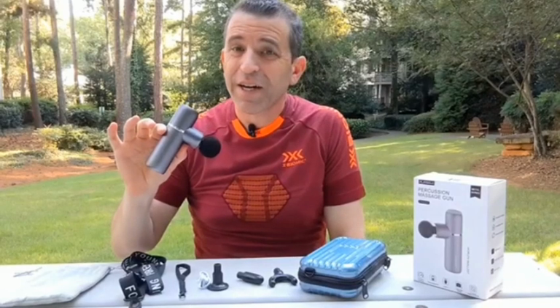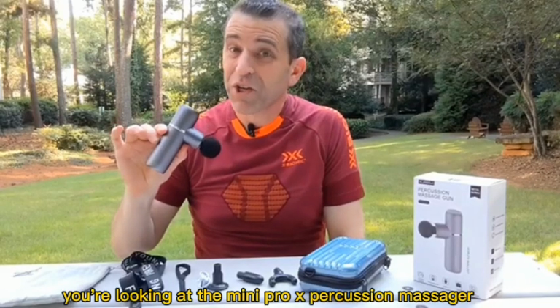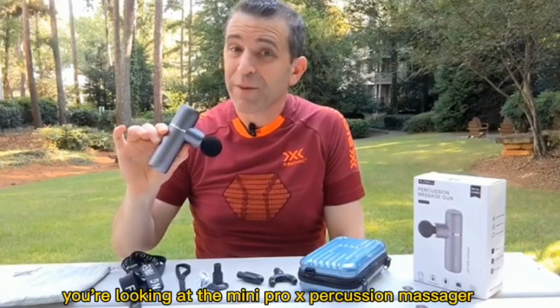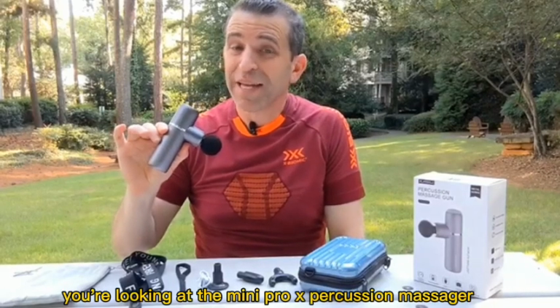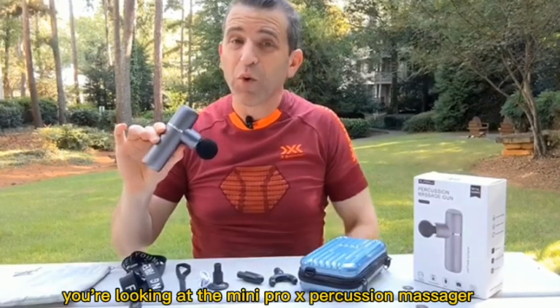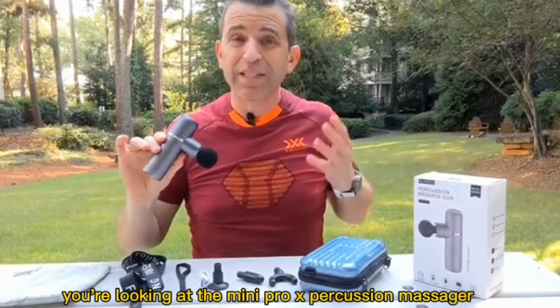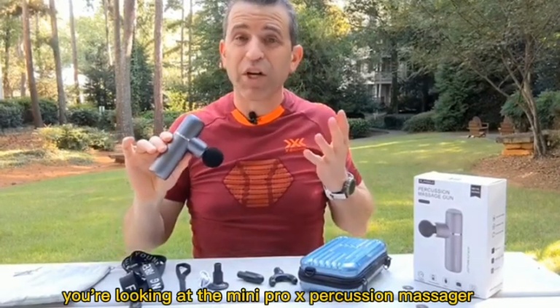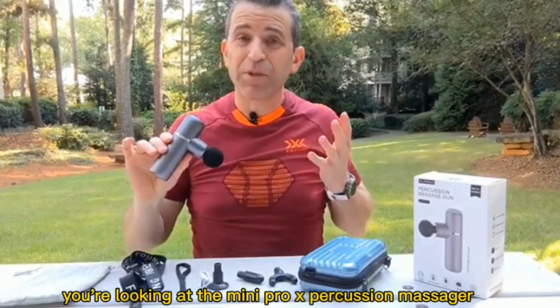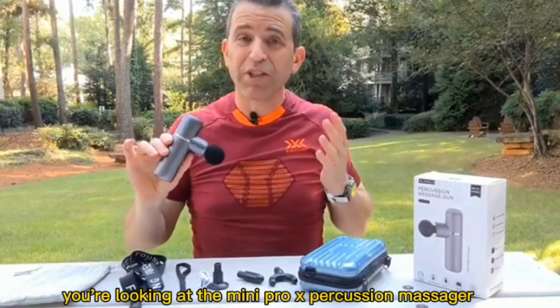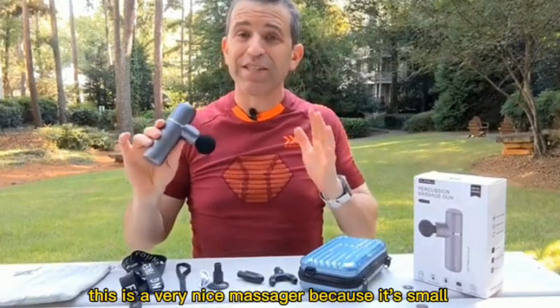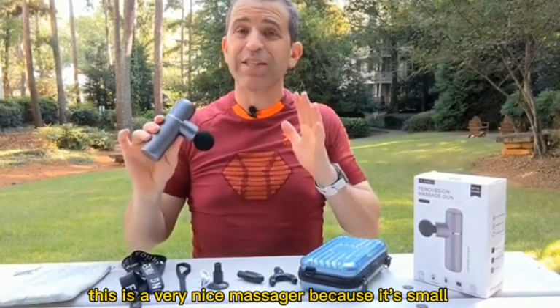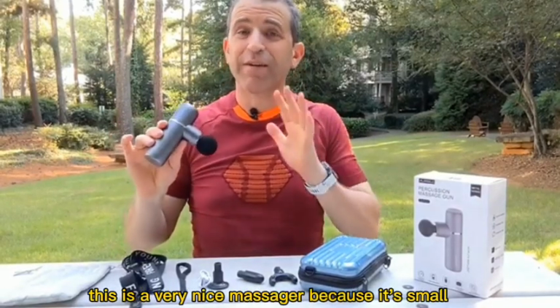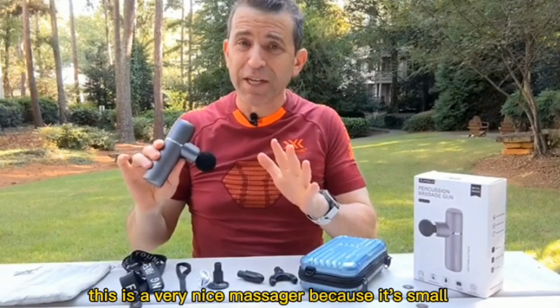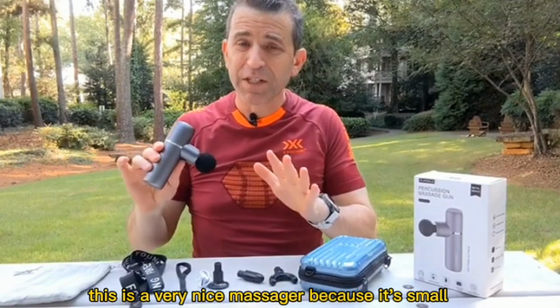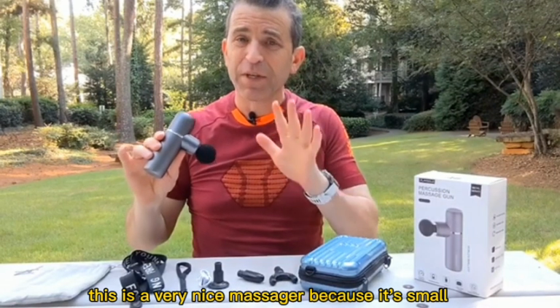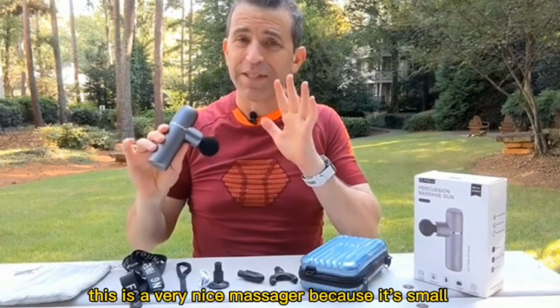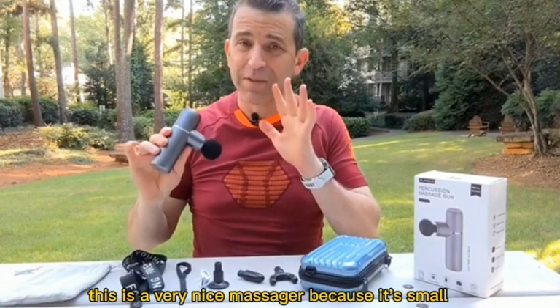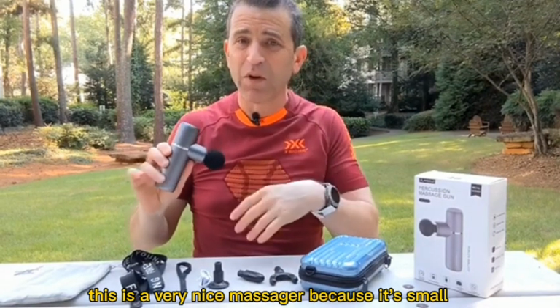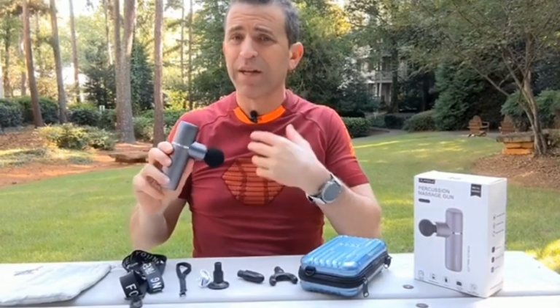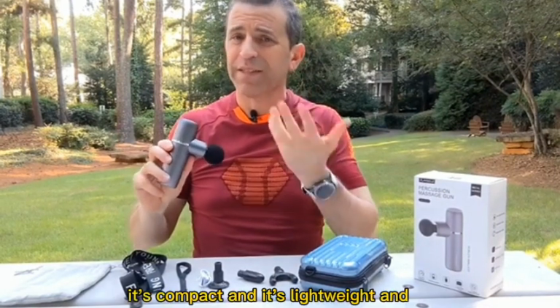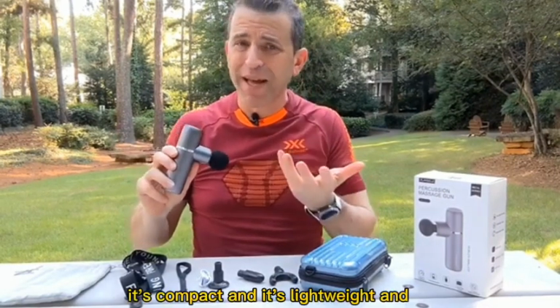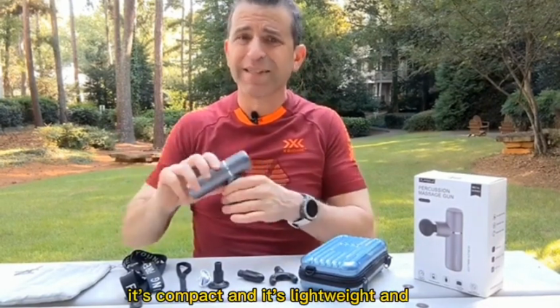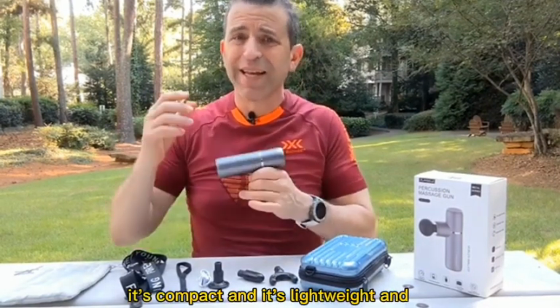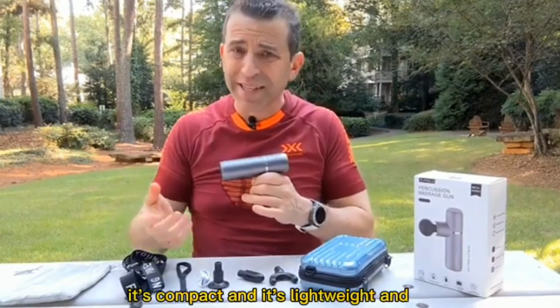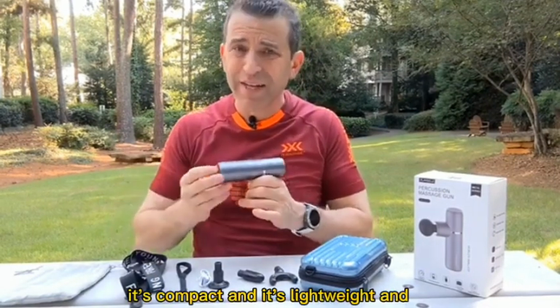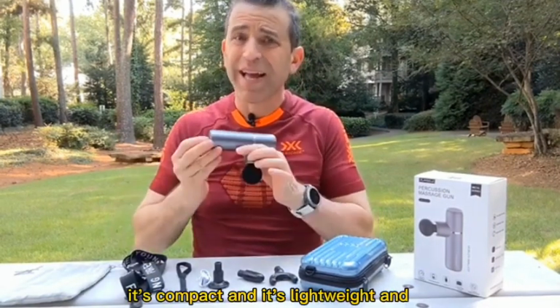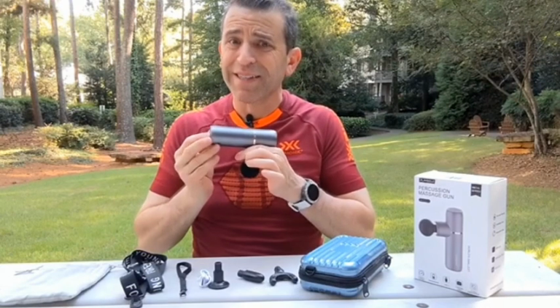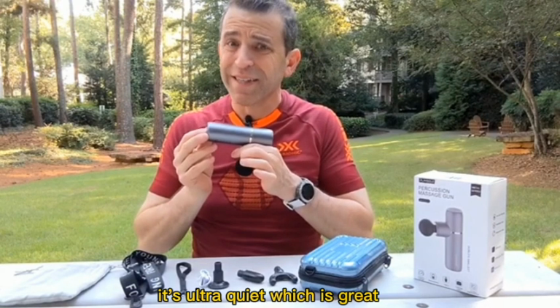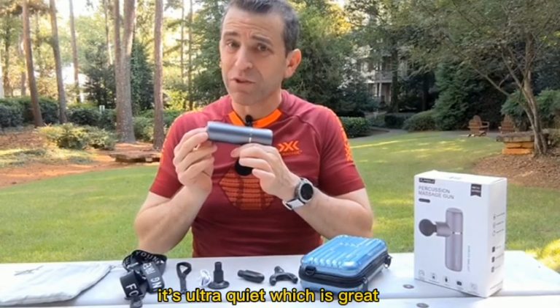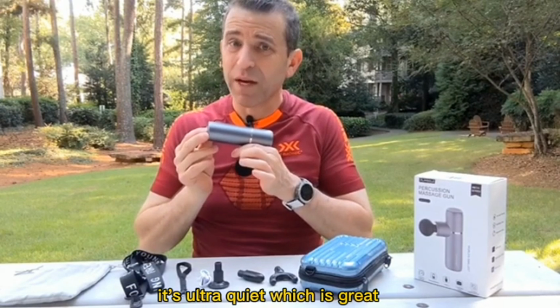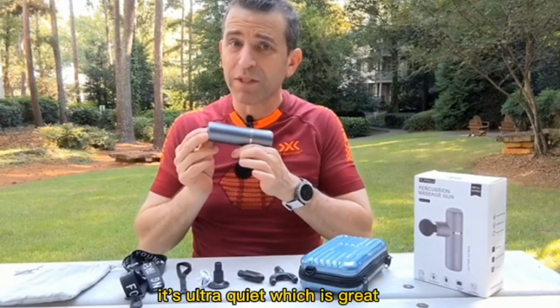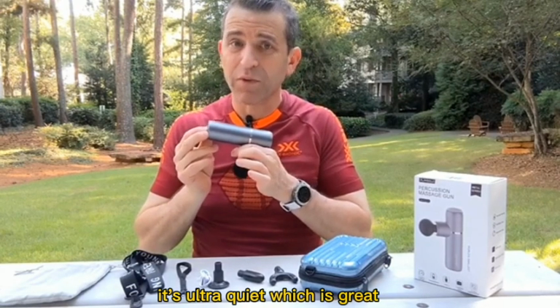You're looking at the Mini Pro X Percussion Massager. This is a very nice massager because it's small, it's compact, it's lightweight, and it's ultra quiet, which is great.